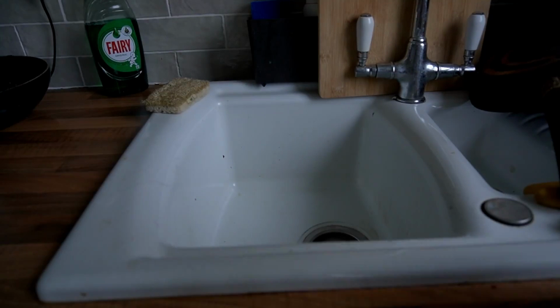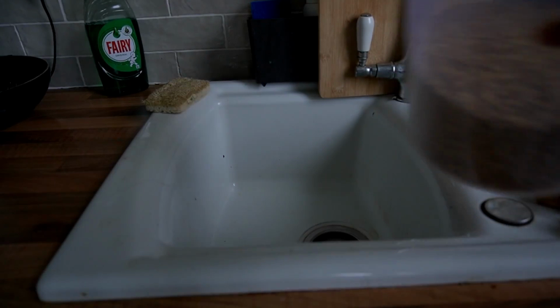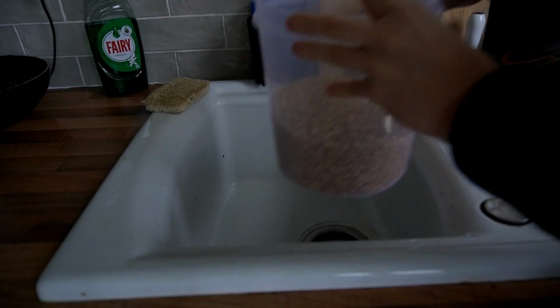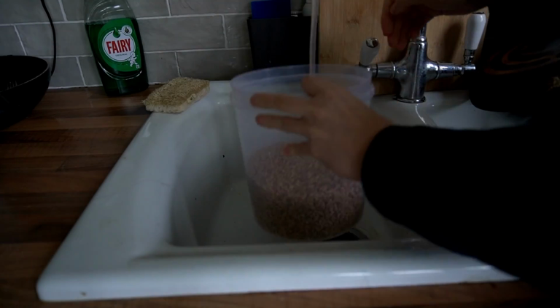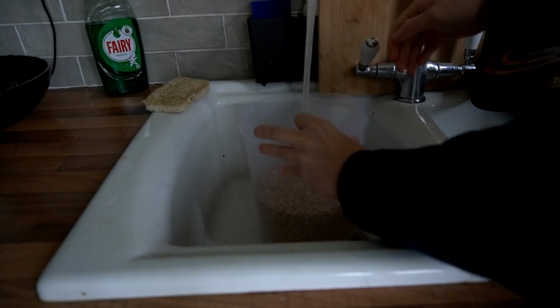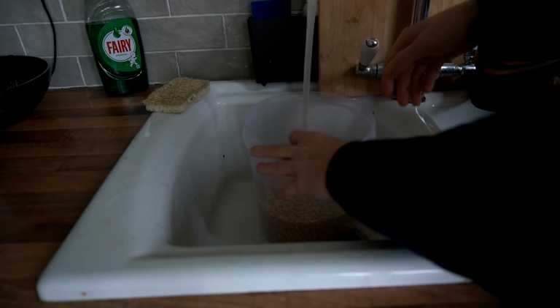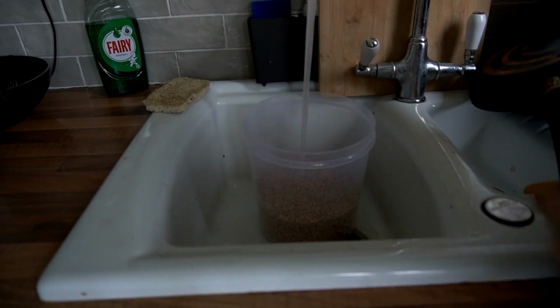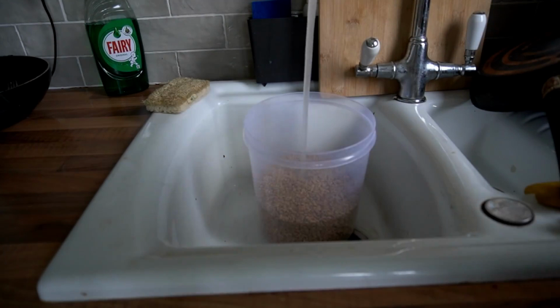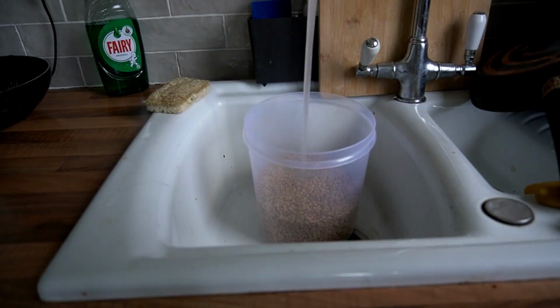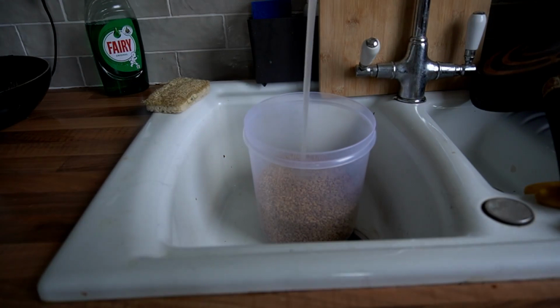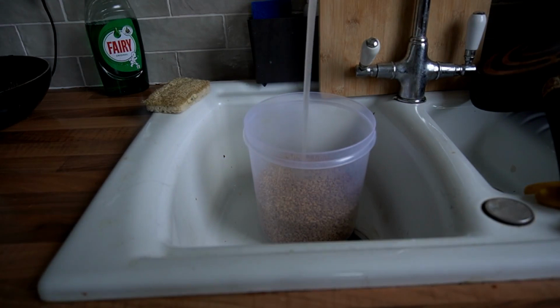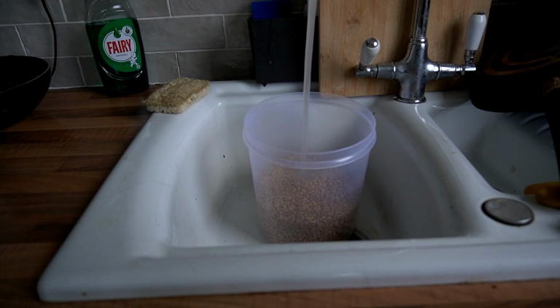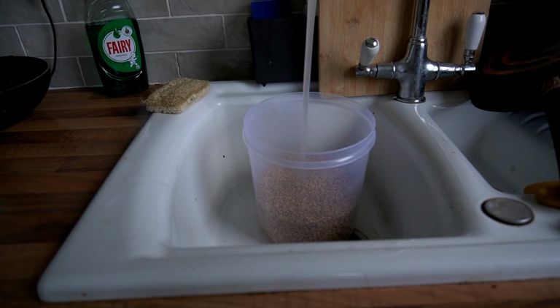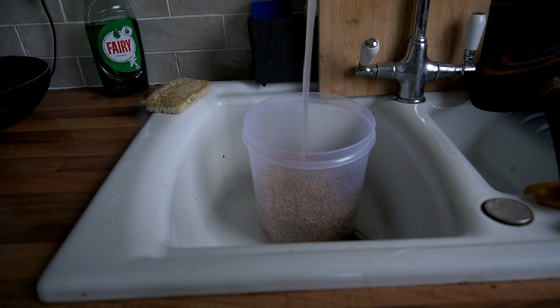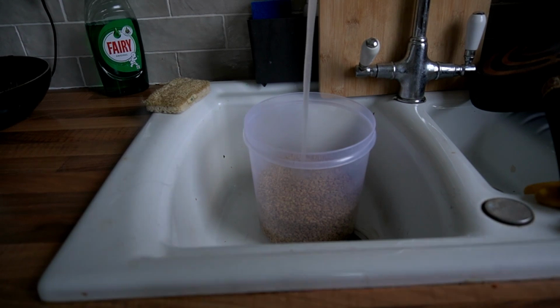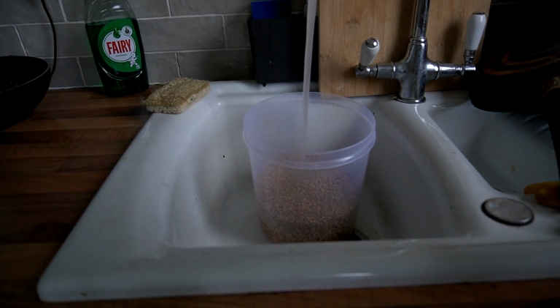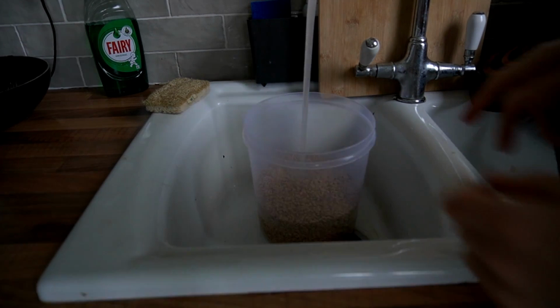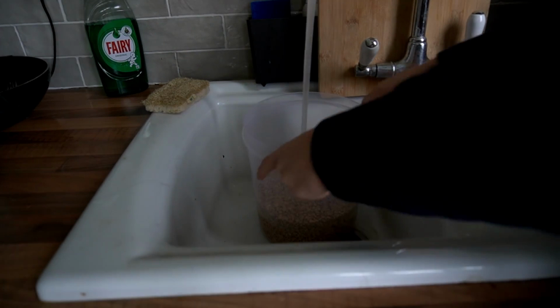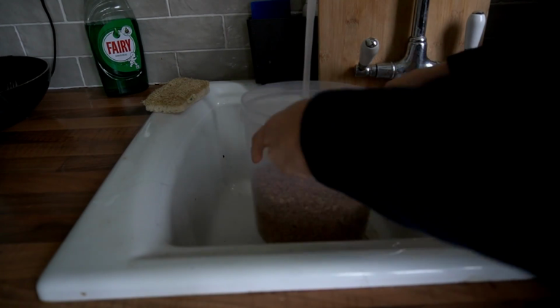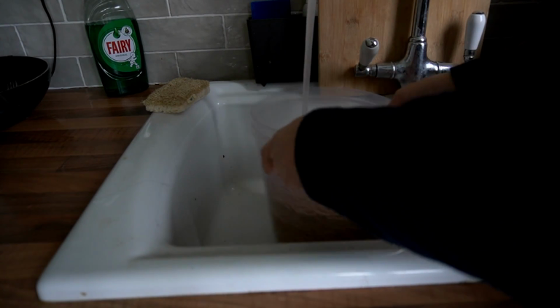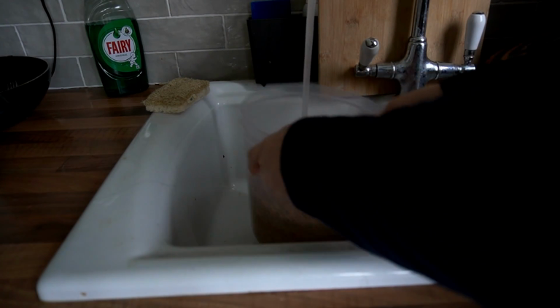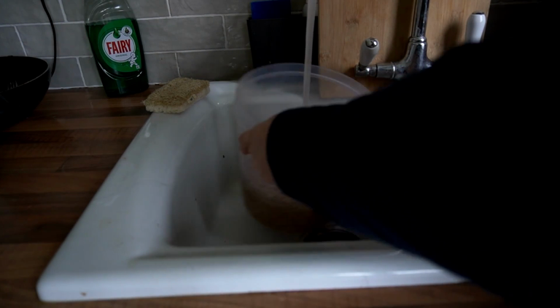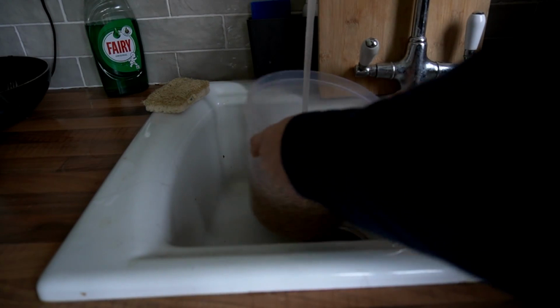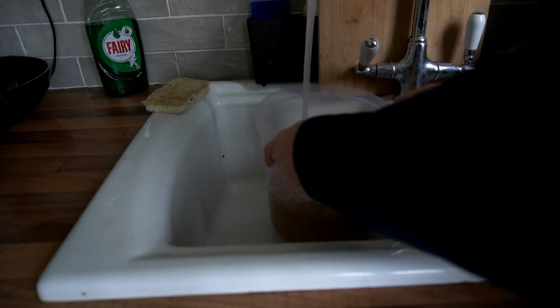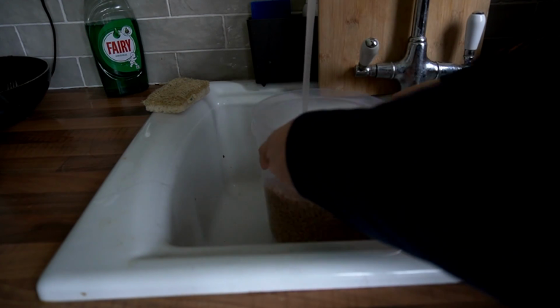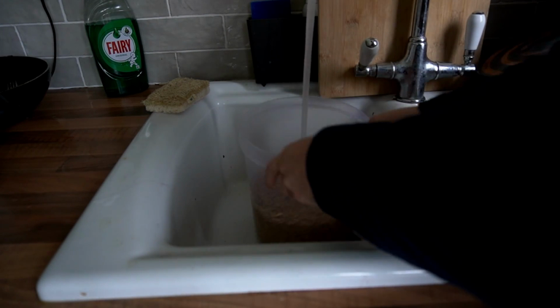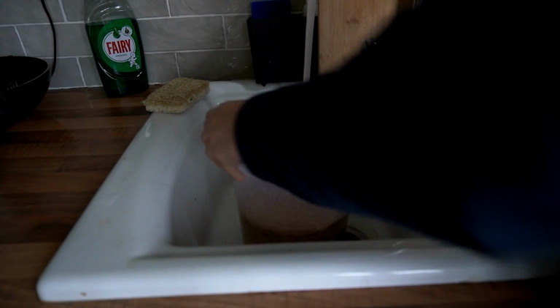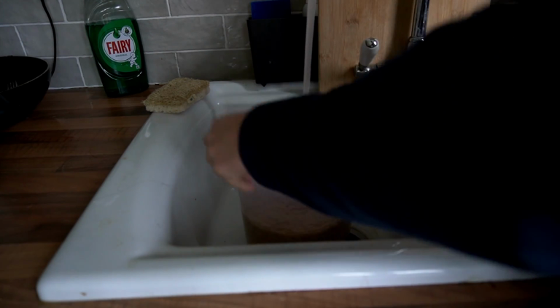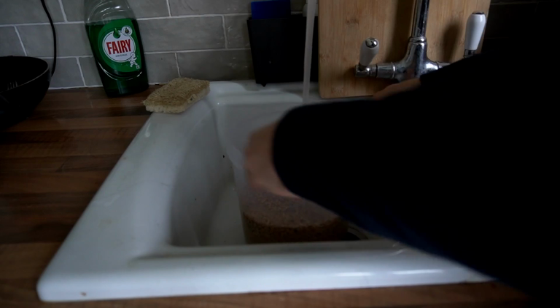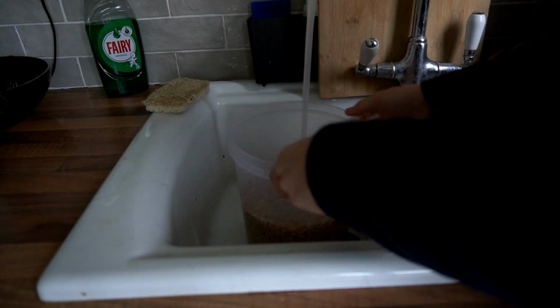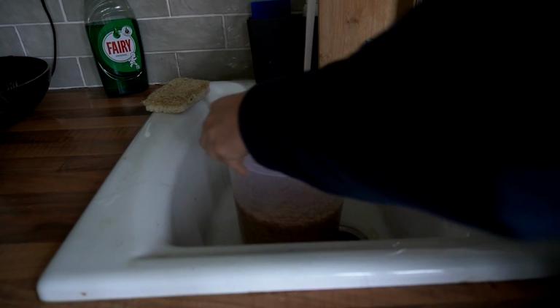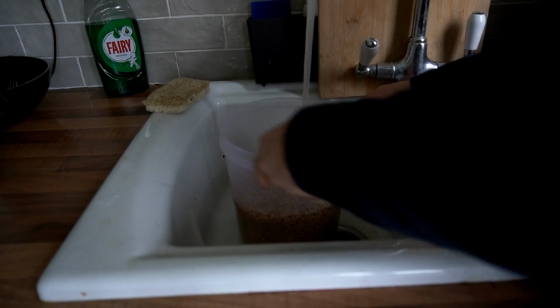Fill the bucket of grain up with water and then leave it overnight. Also give the bucket a bit of a shake around to release all the floaters and the debris that might be stuck at the bottom — you want that to float to the top.